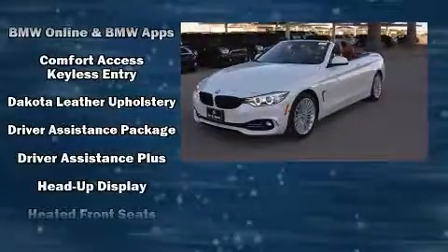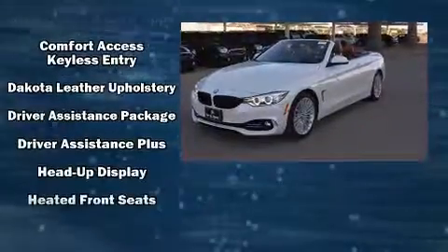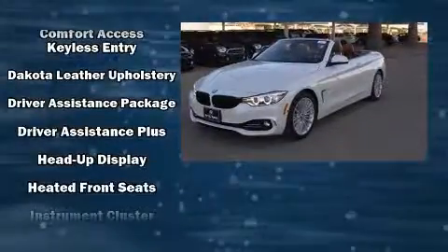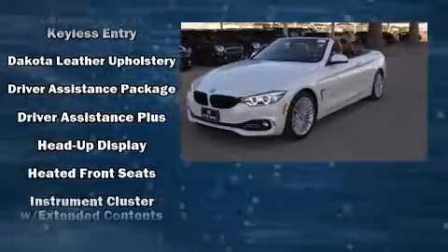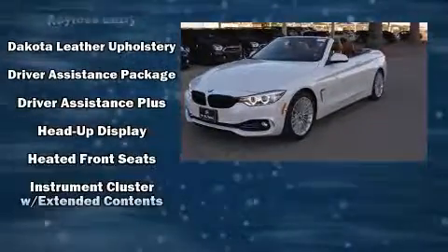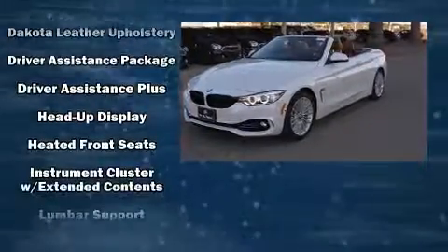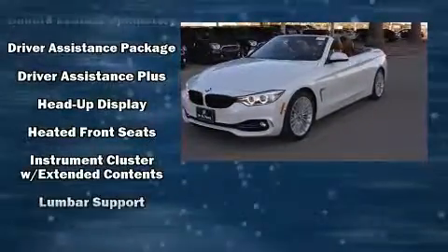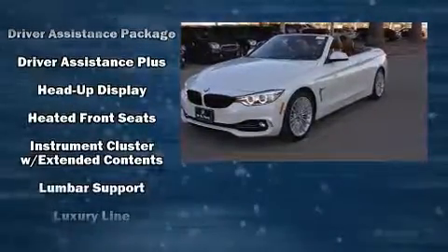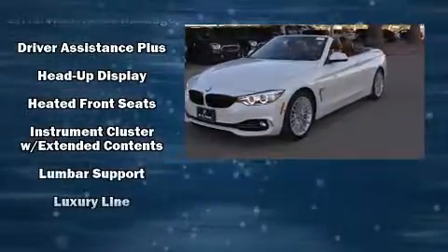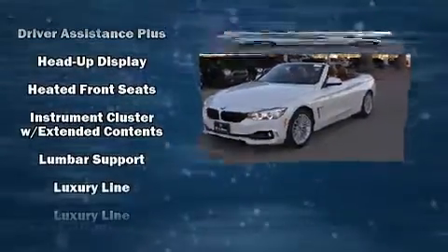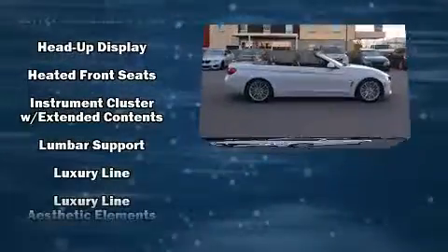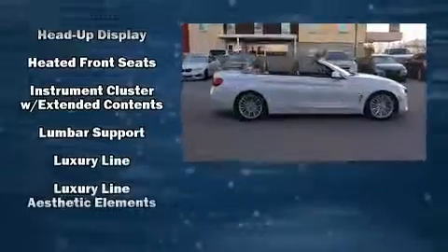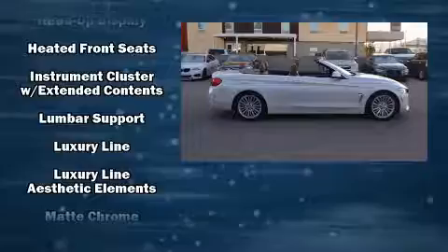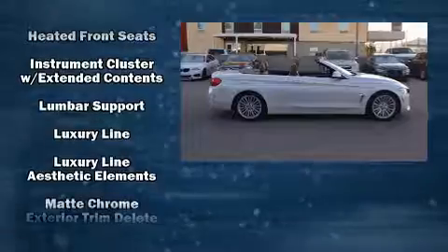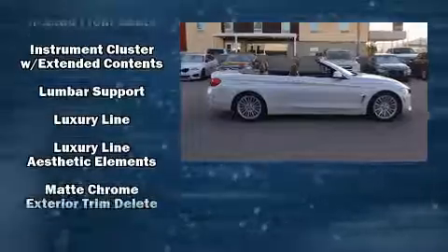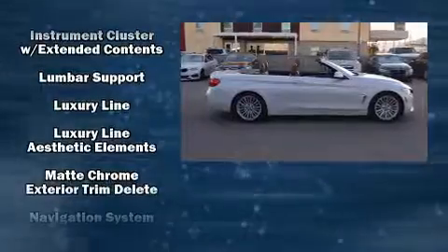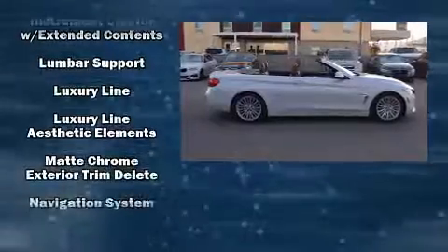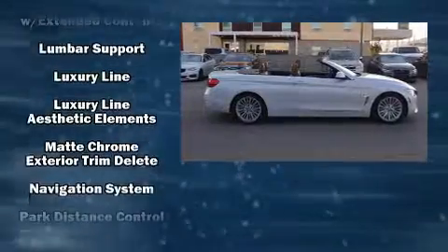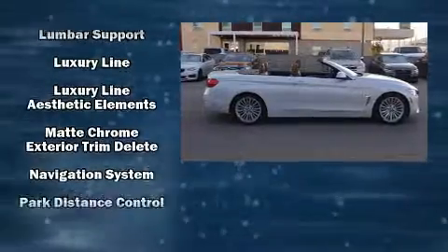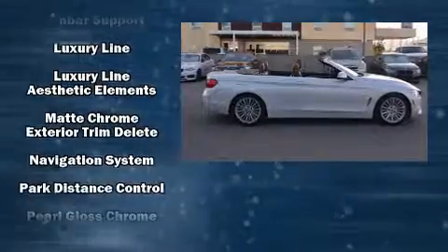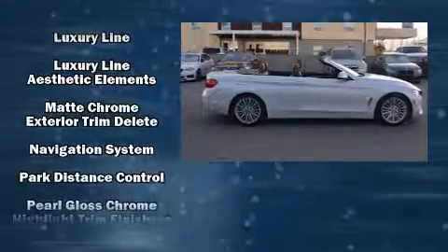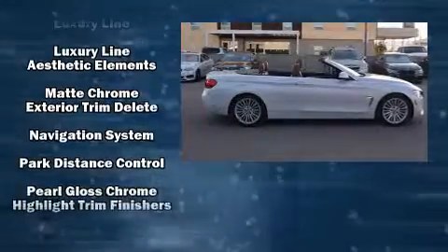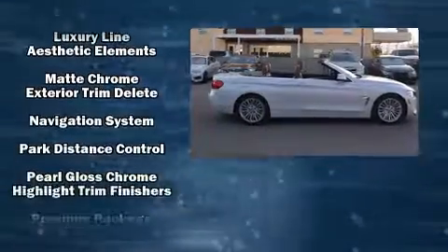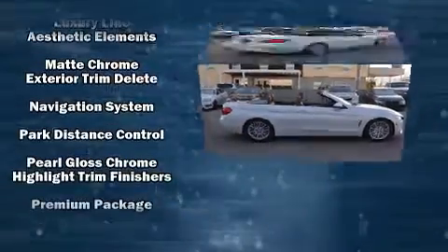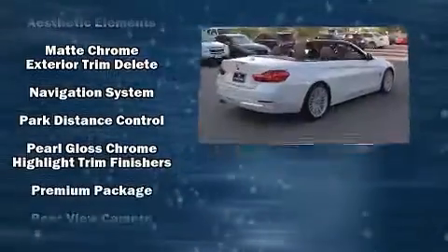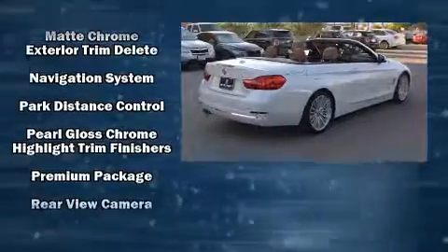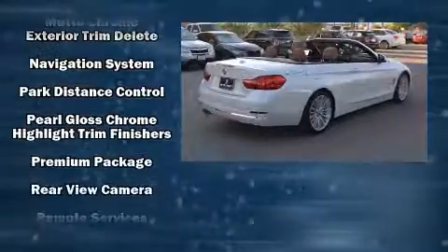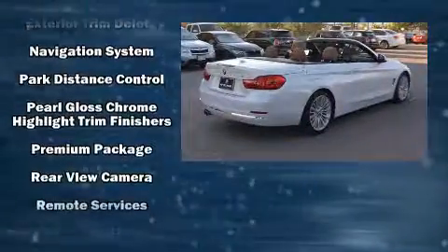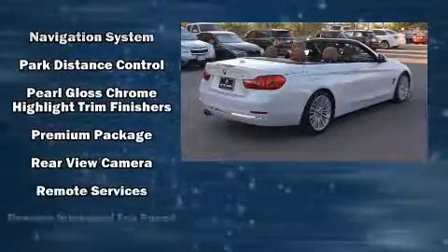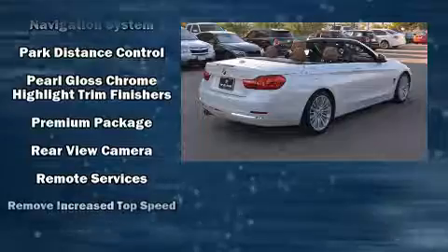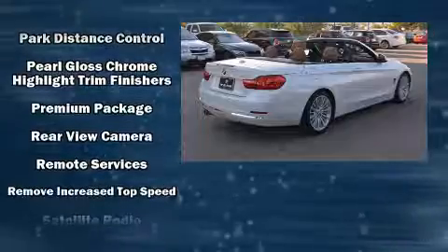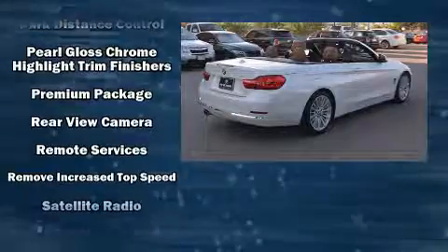Audio features include a CD player with MP3 capability, a 20-gigabyte hard drive, and 16 speakers, yielding a symphony-like audio experience.